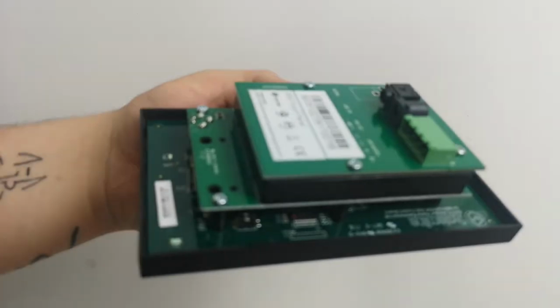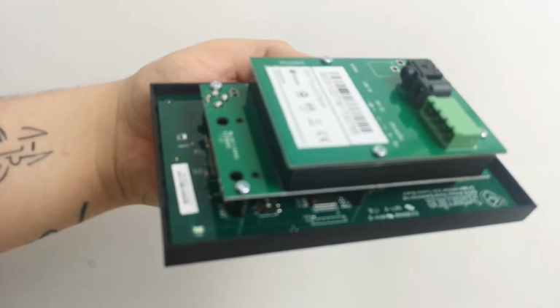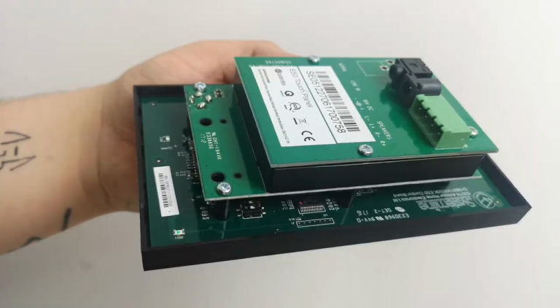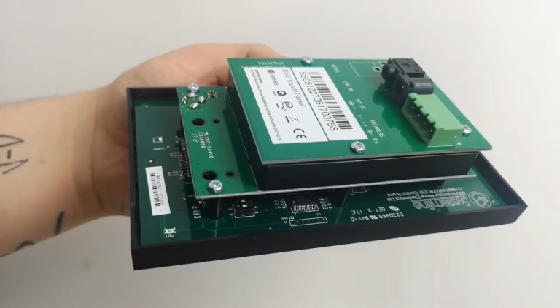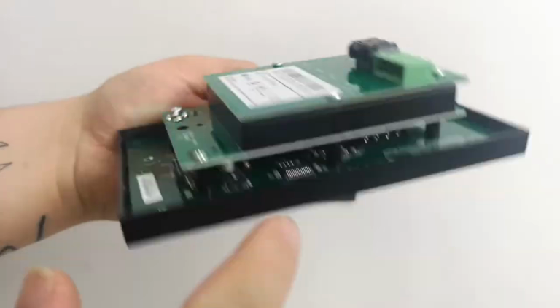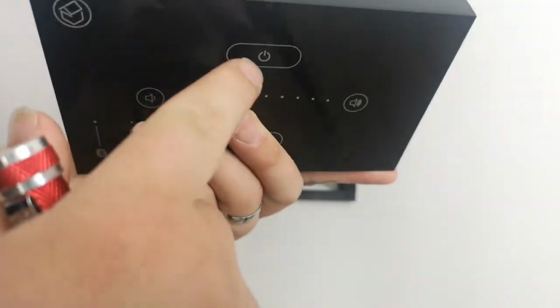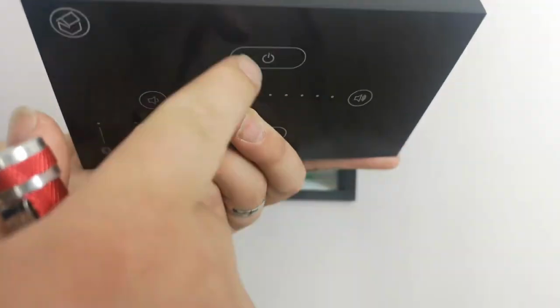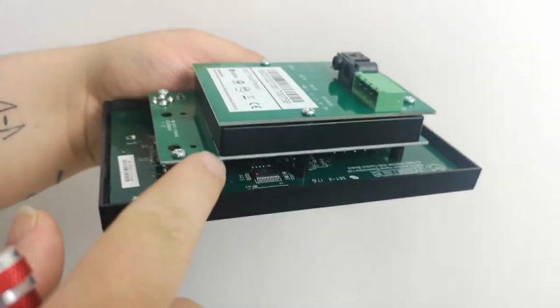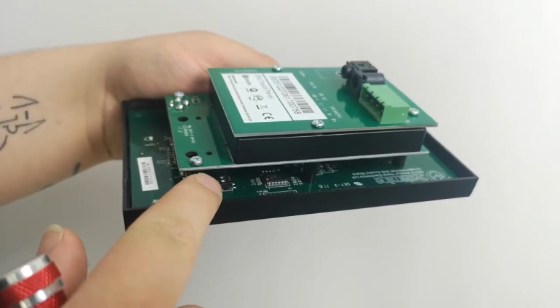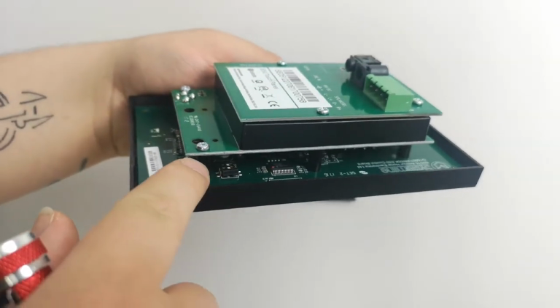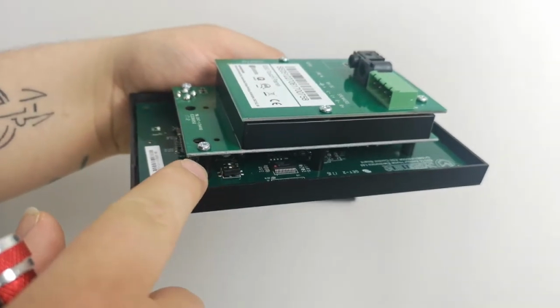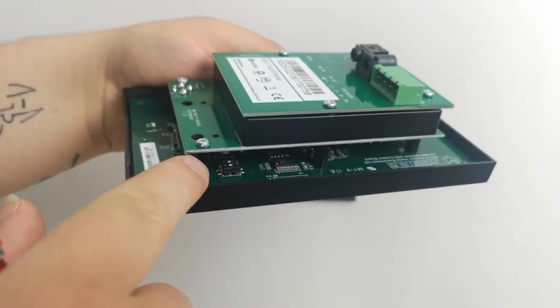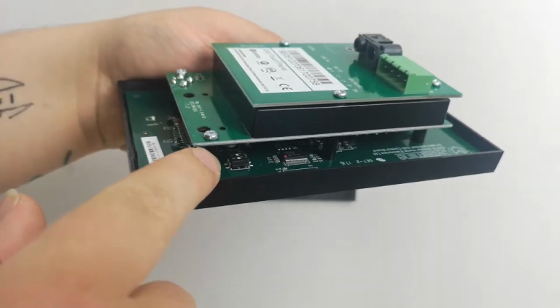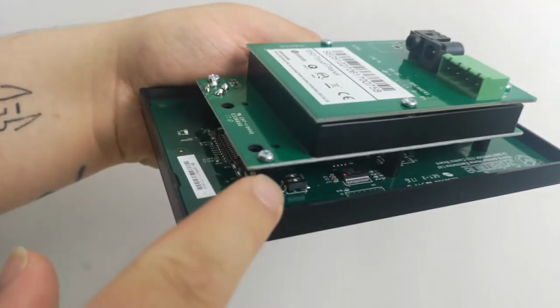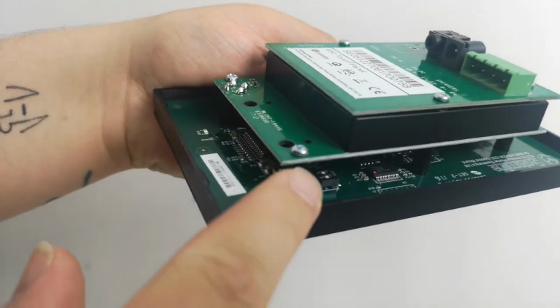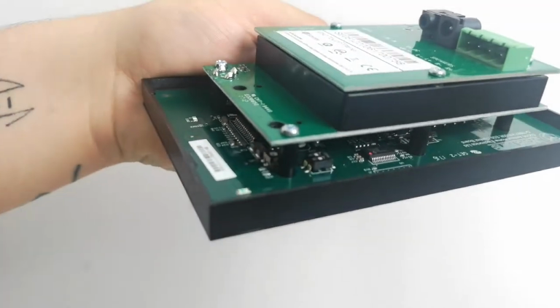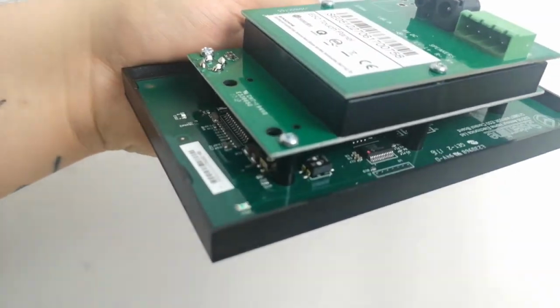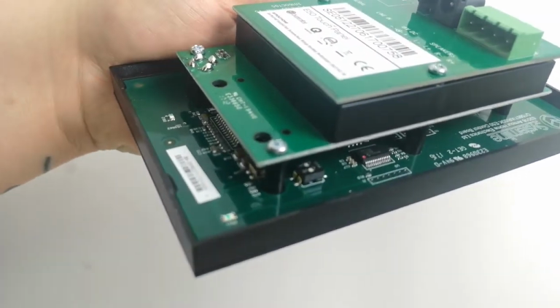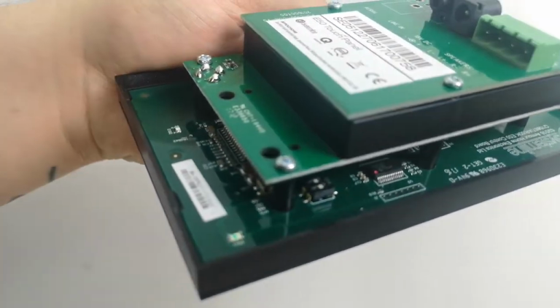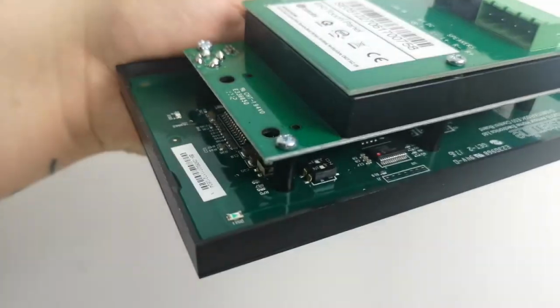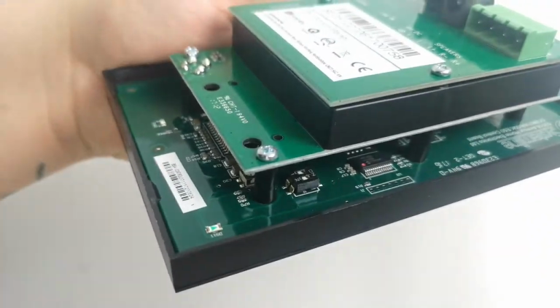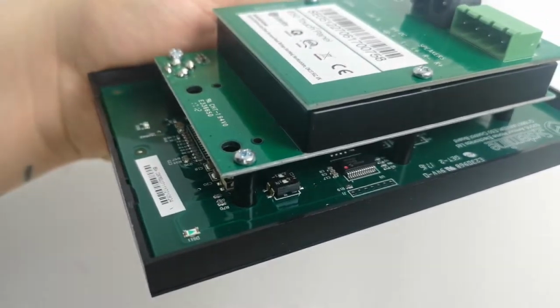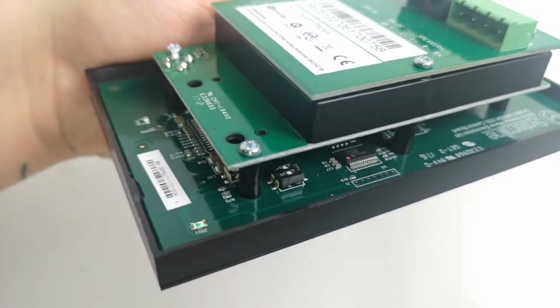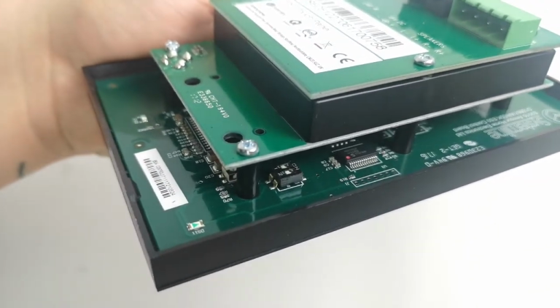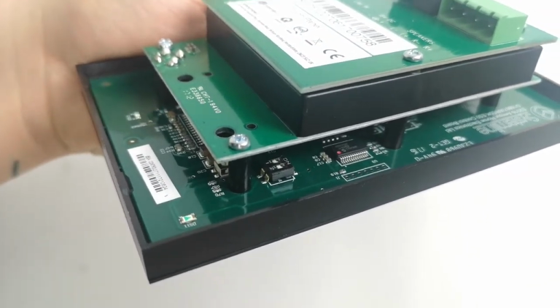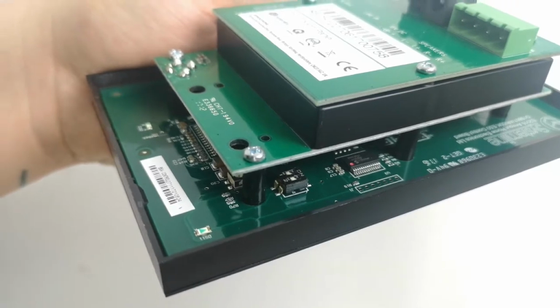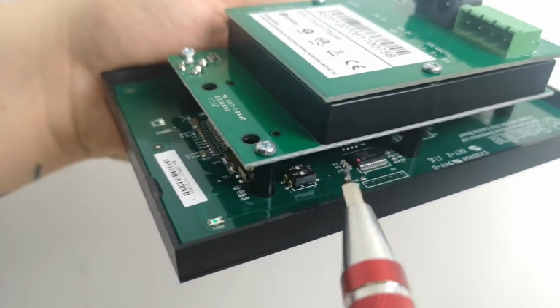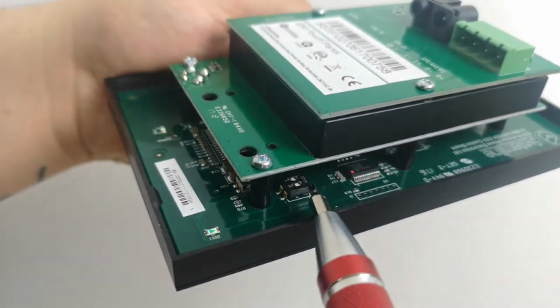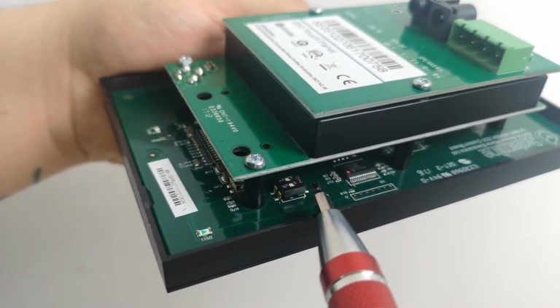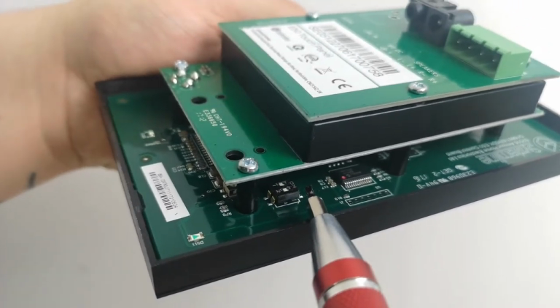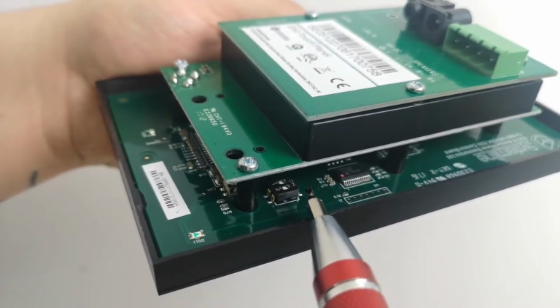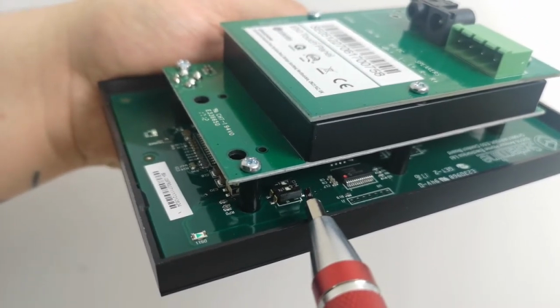Nearer the top end, which is by the power button on the left hand side, there will be a toggle switch with two toggles inside it — one labeled one and one labeled two — and the on position is pointing upwards.